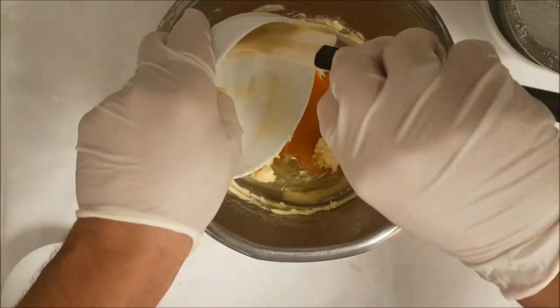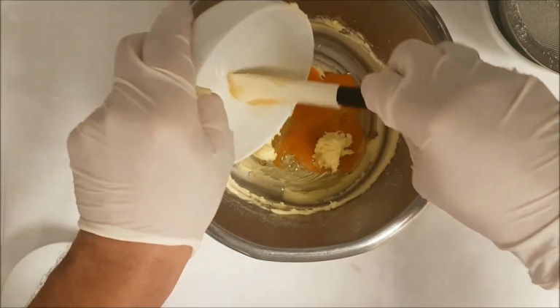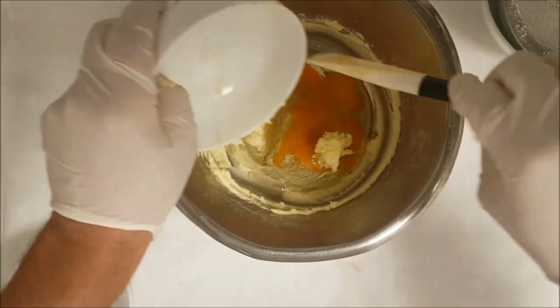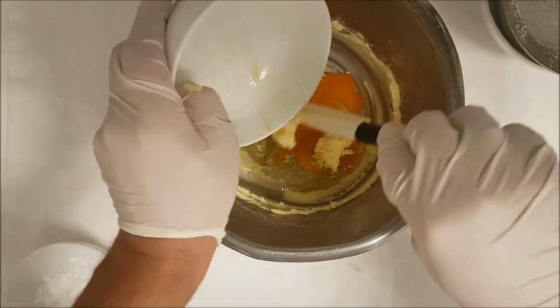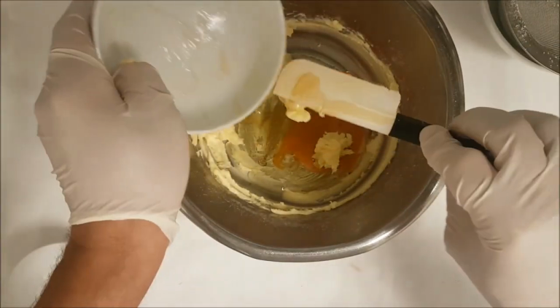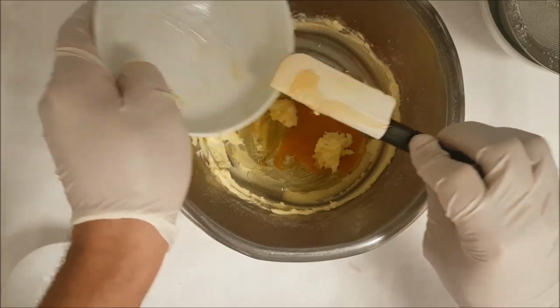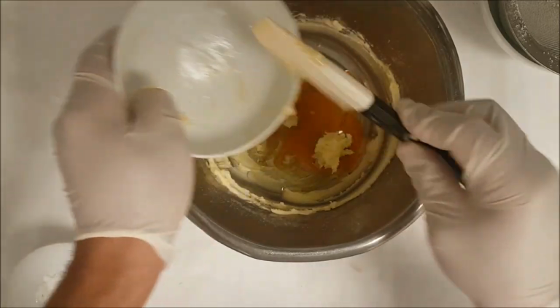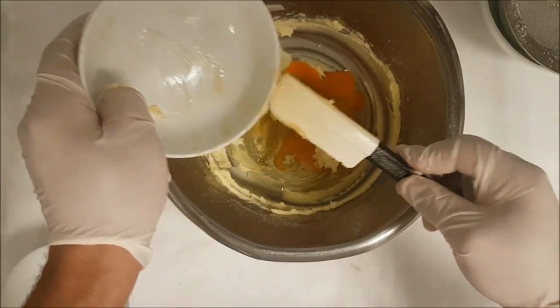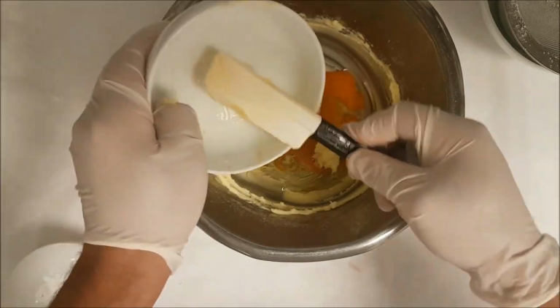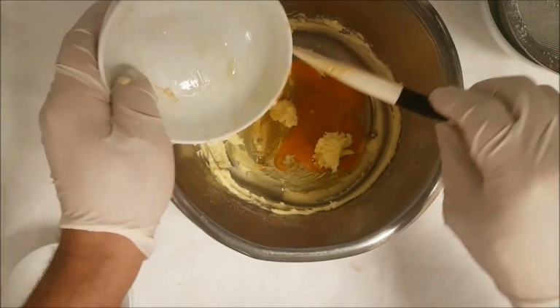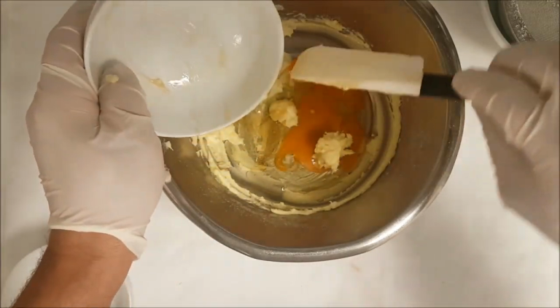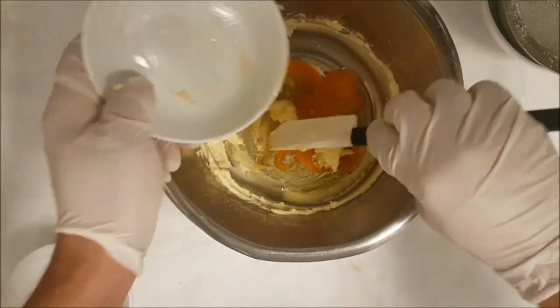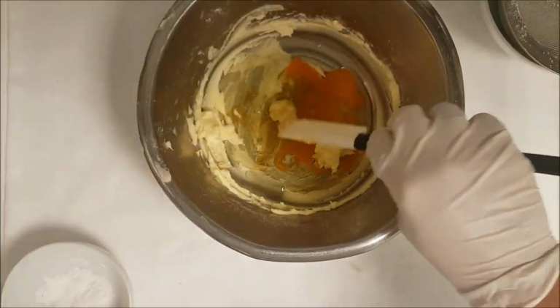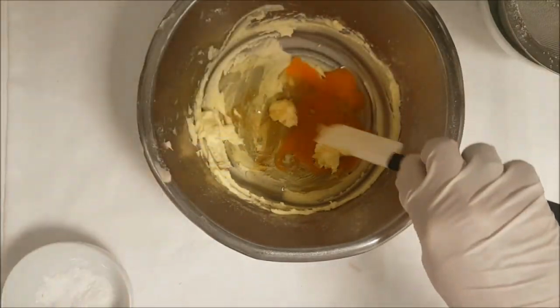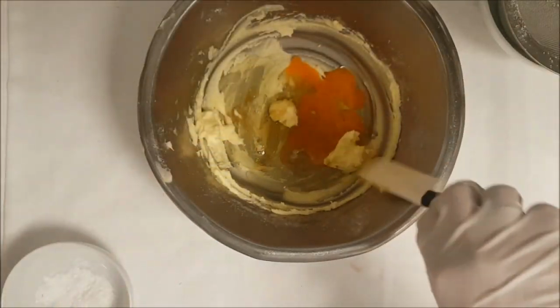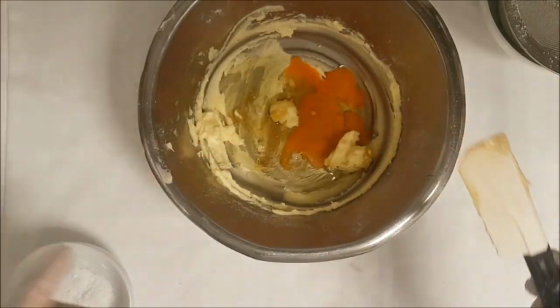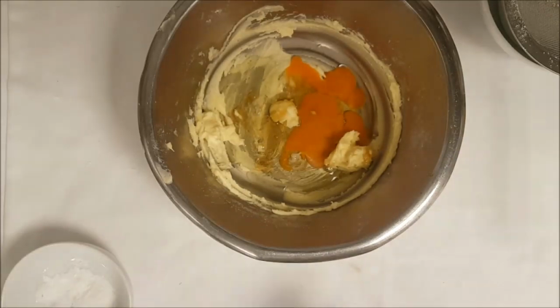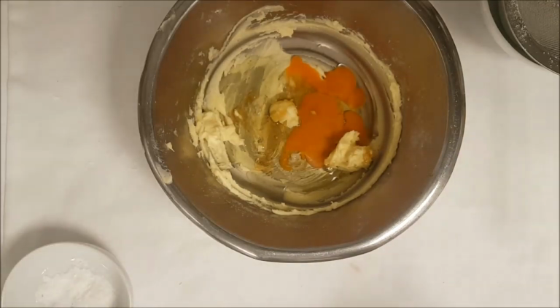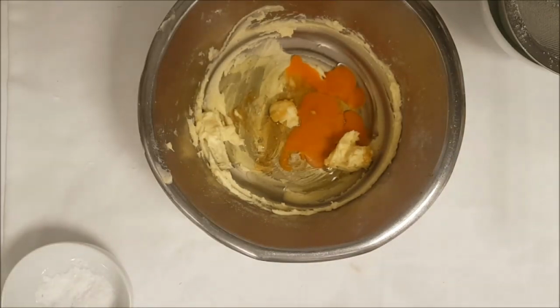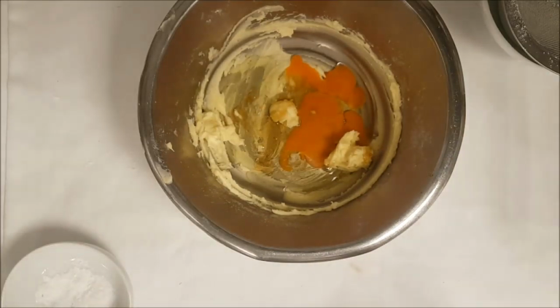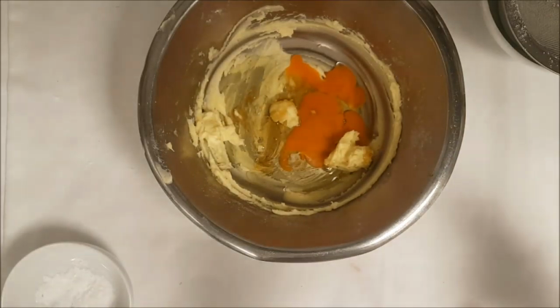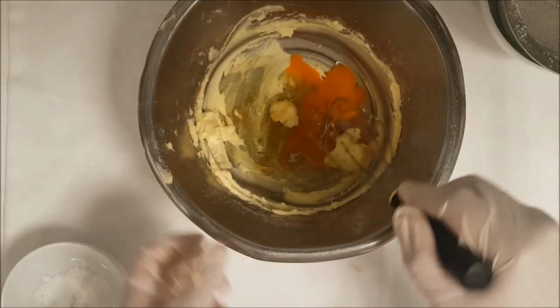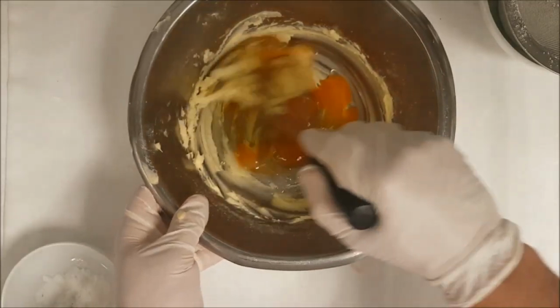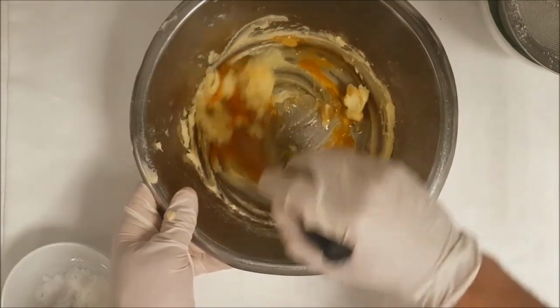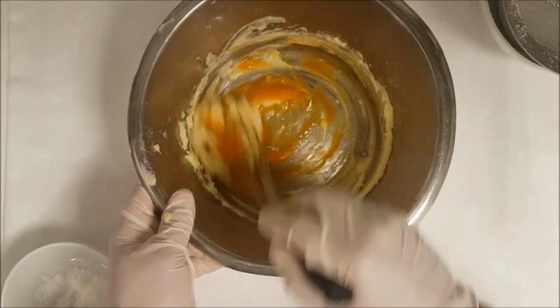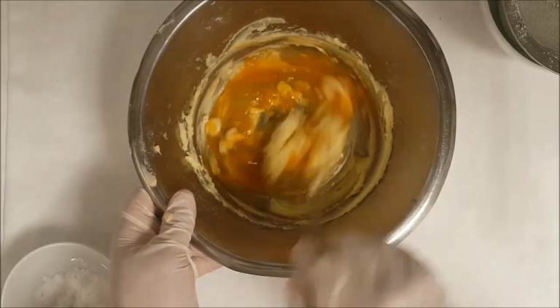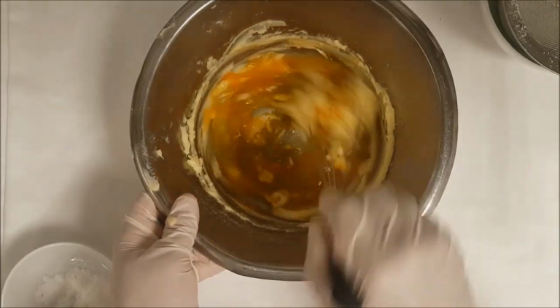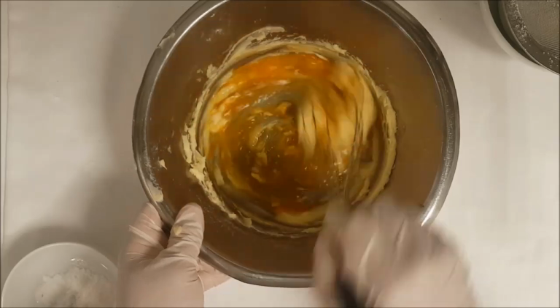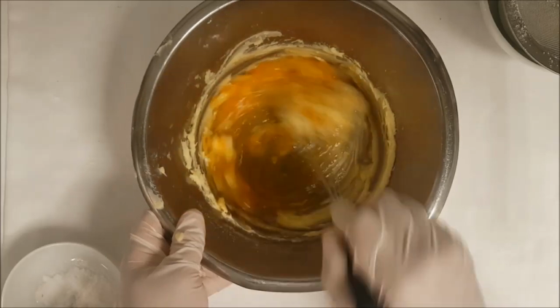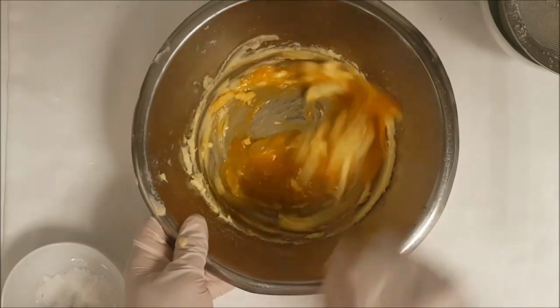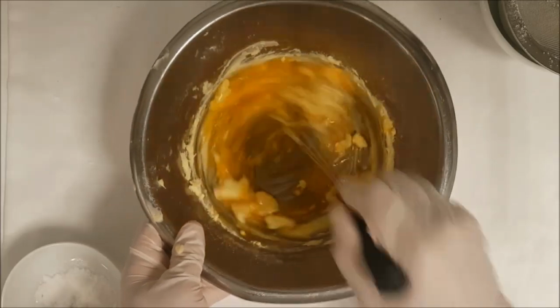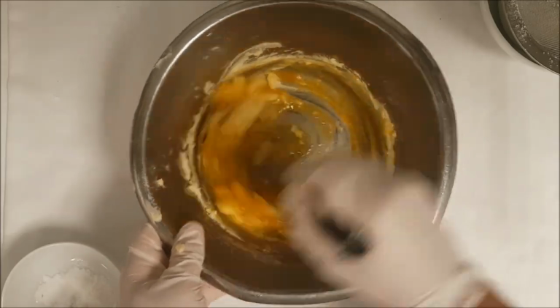16 grams of honey — you can make it 20 grams for even more flavor. Honey adds an amazing flavor to the cookies. Then mix everything together to combine.